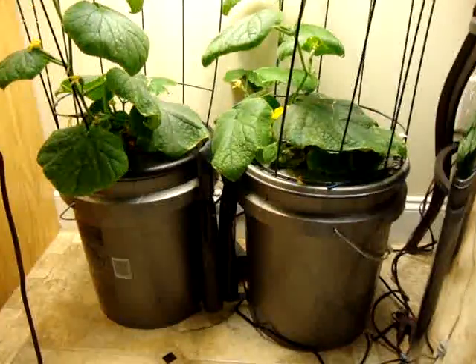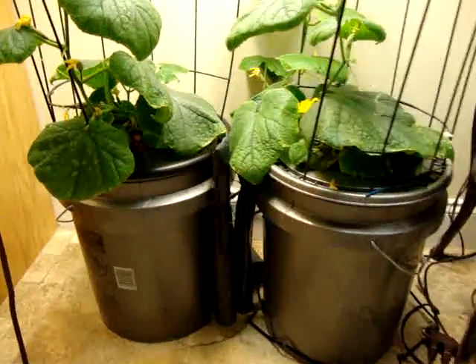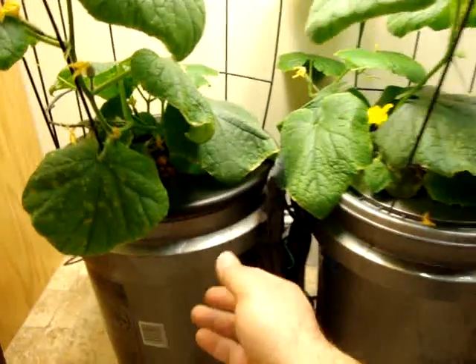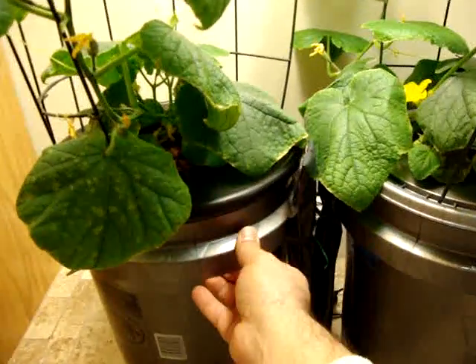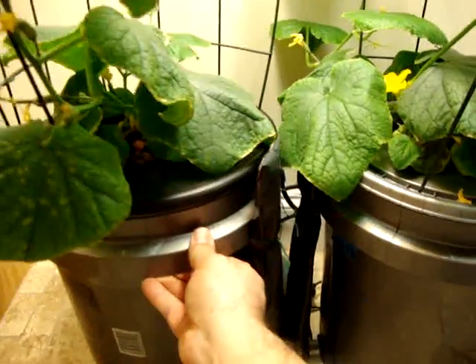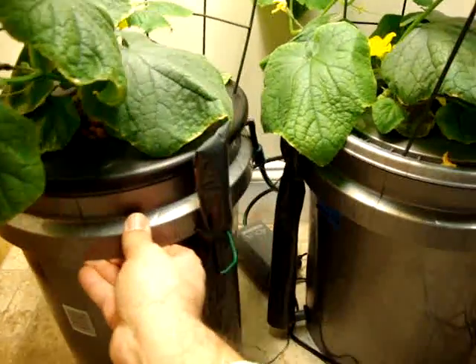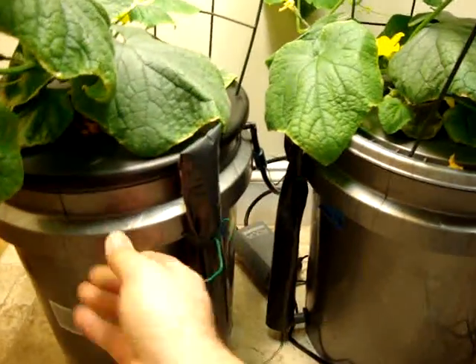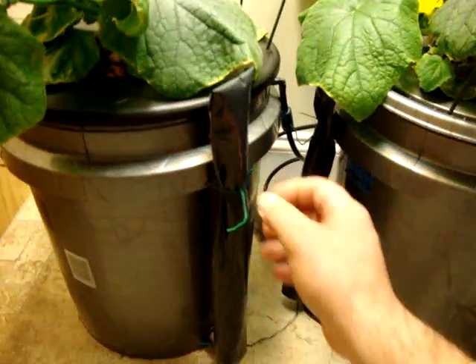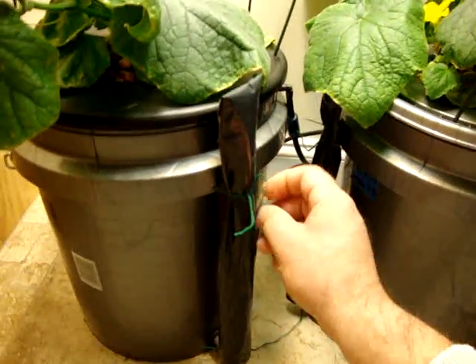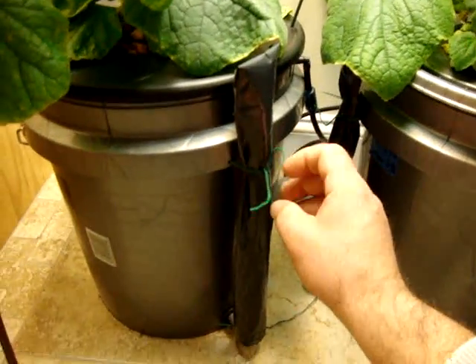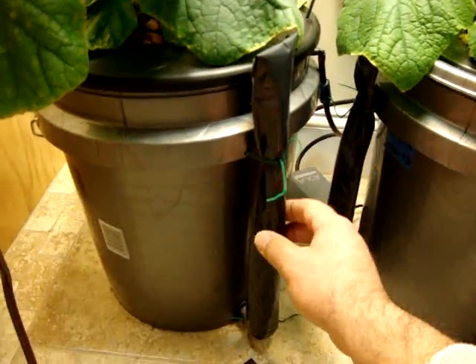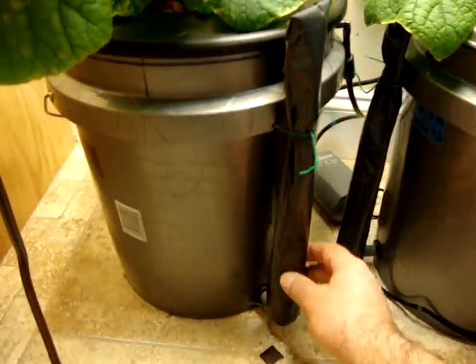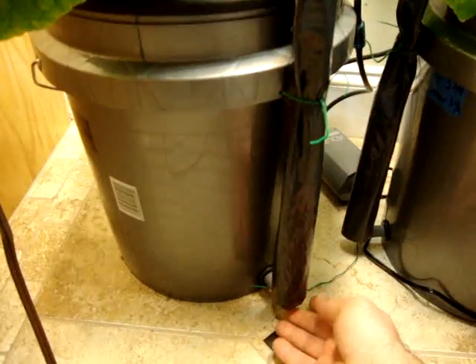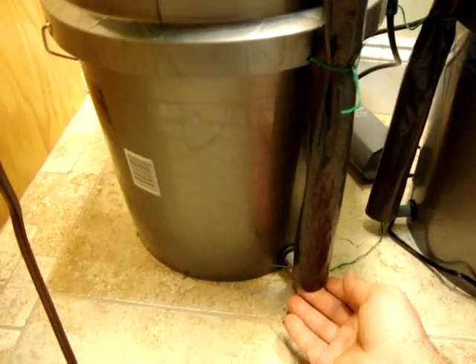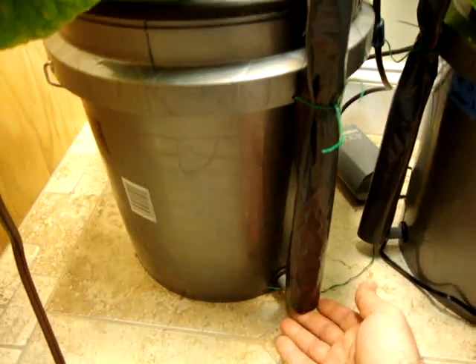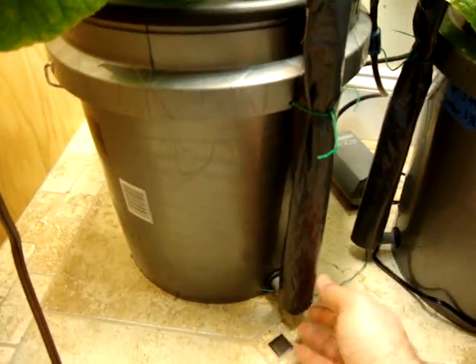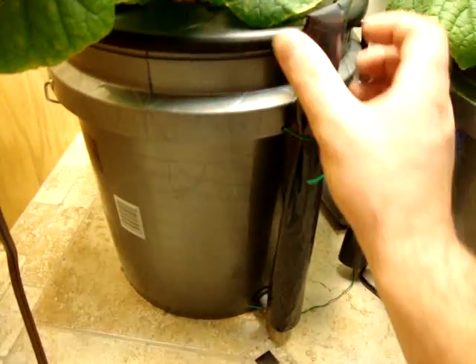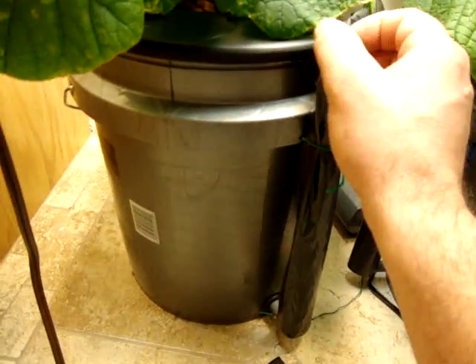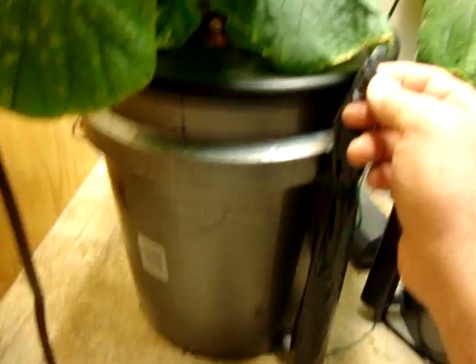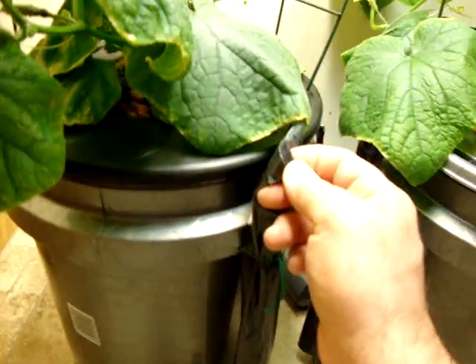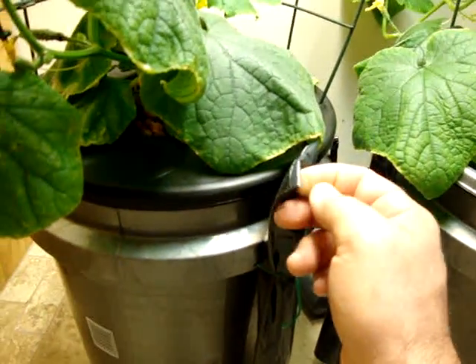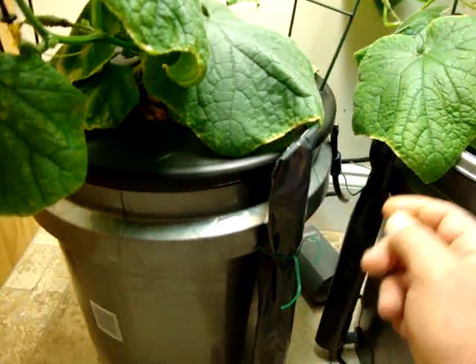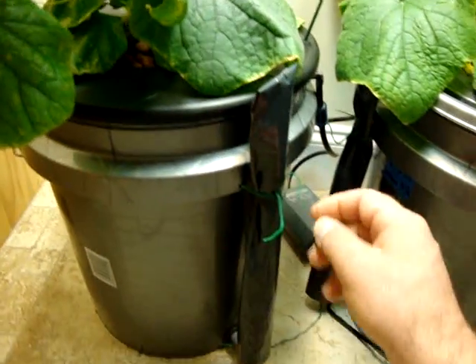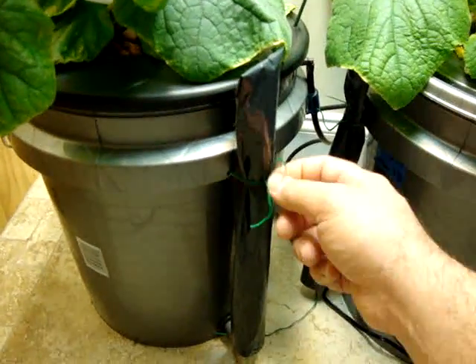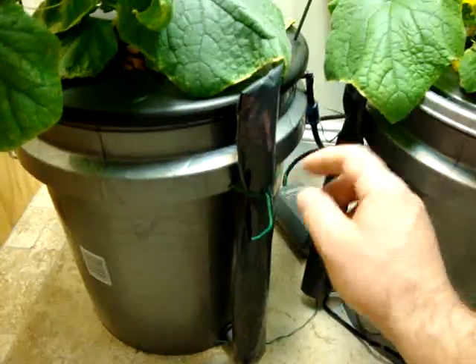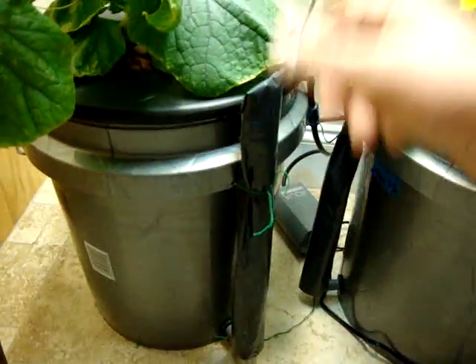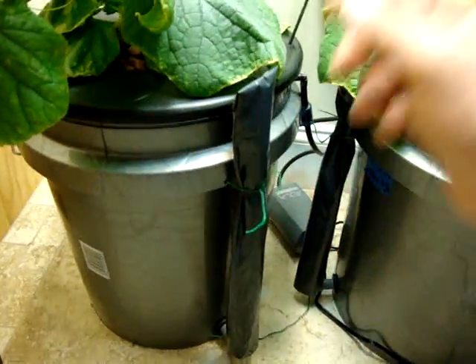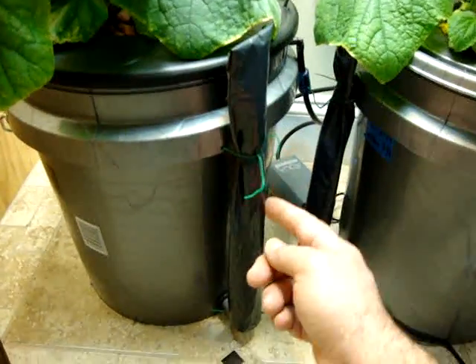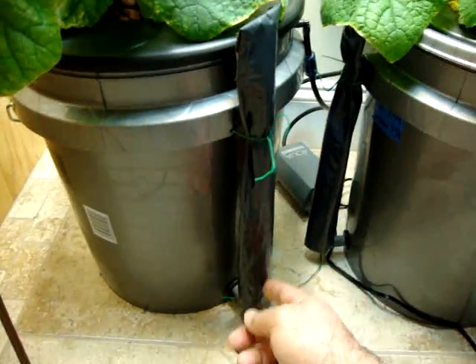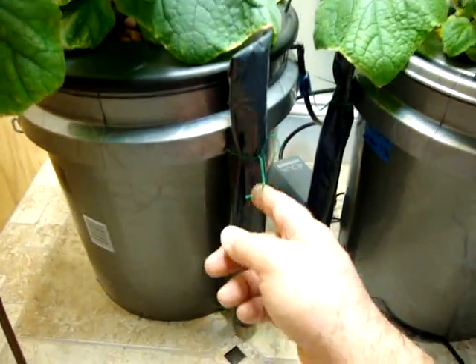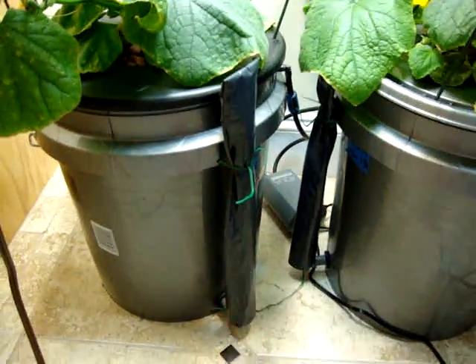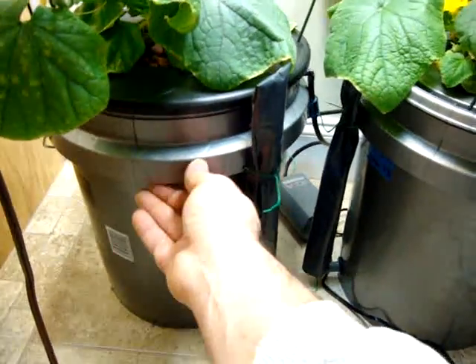Also real quick, I did a little addition here to the buckets. I added these sleeves, which are just a black plastic bag that I taped with some black duct tape. Then I untie and lift the sleeve, and it shows me my nutrient level.